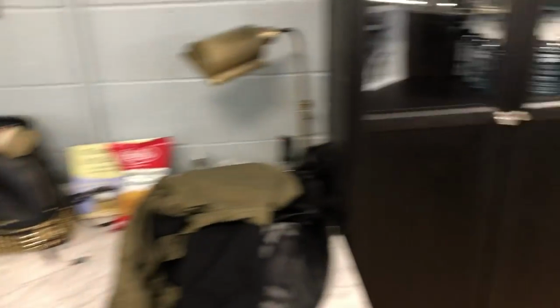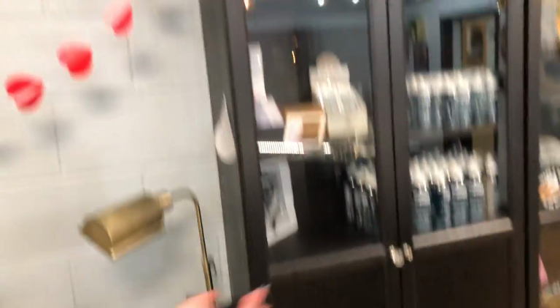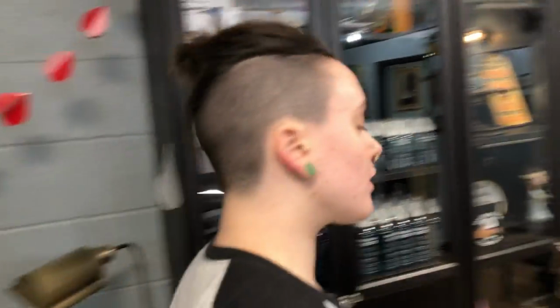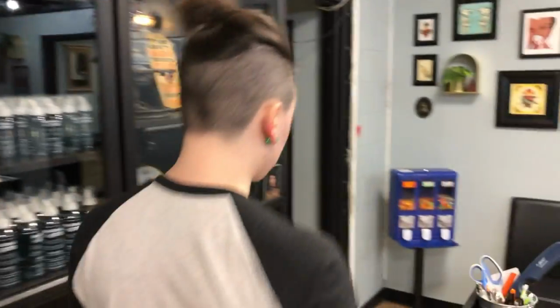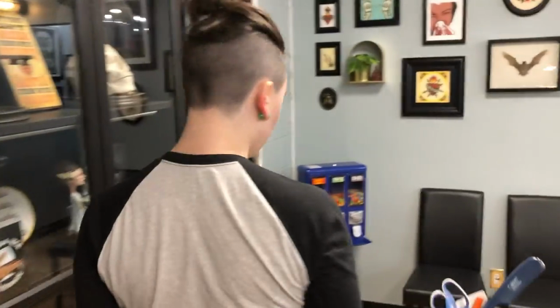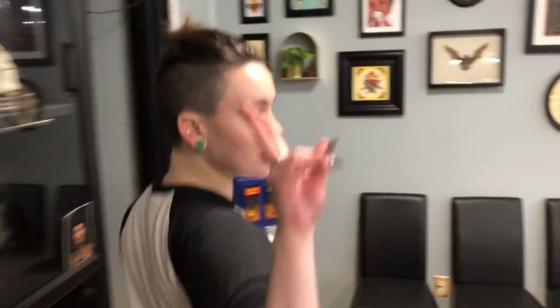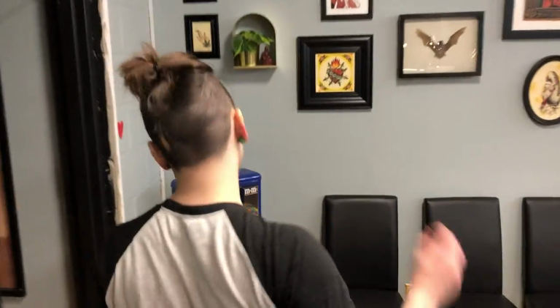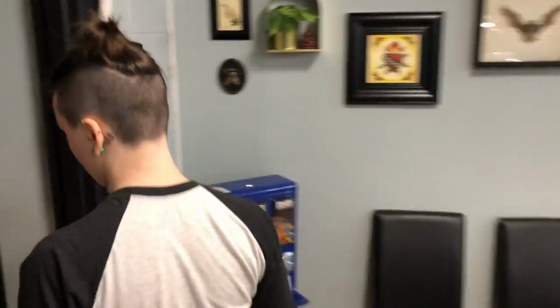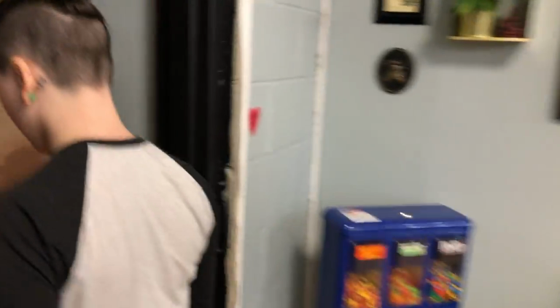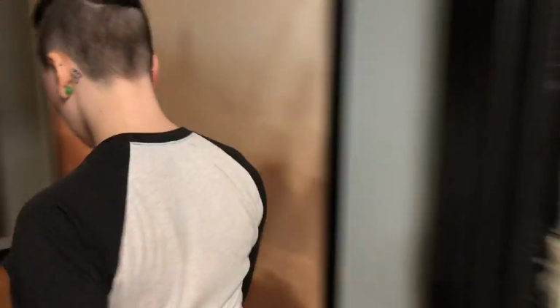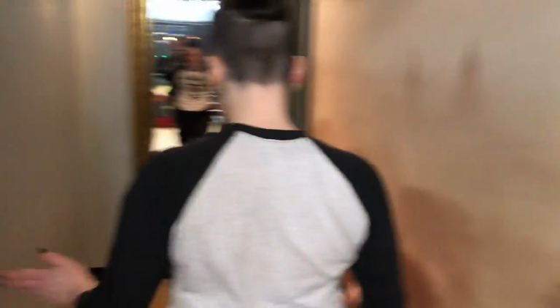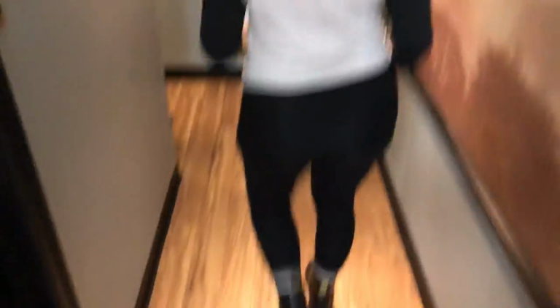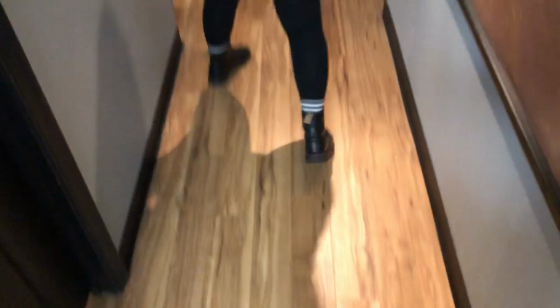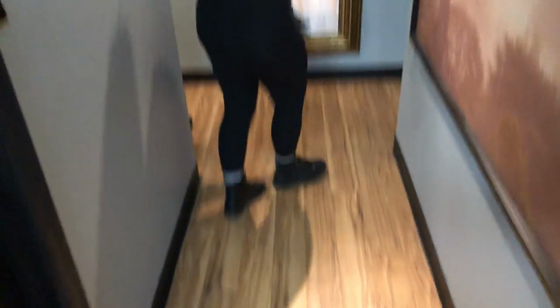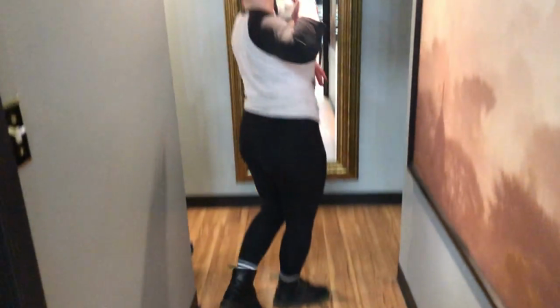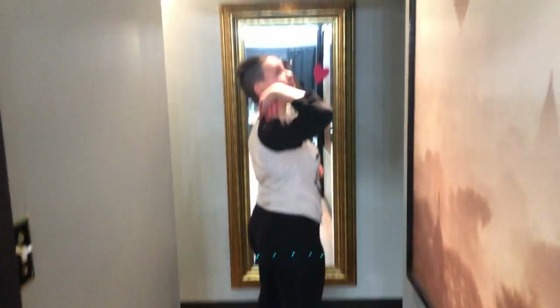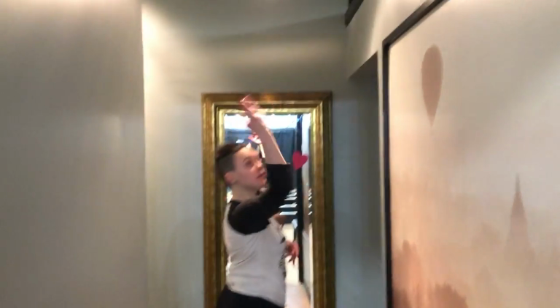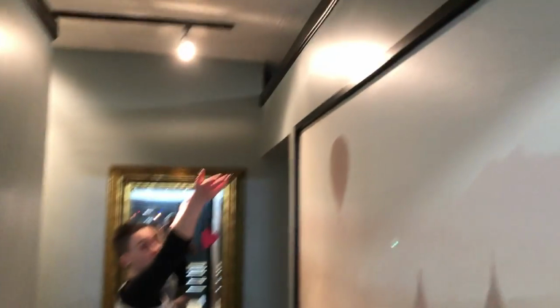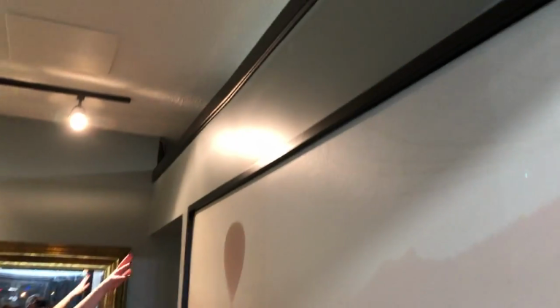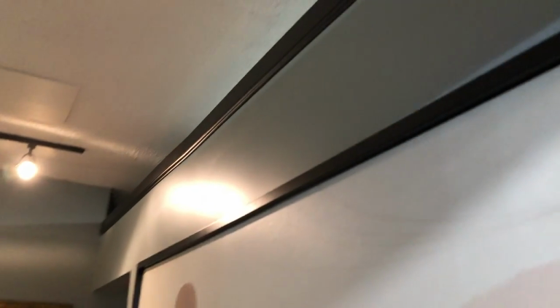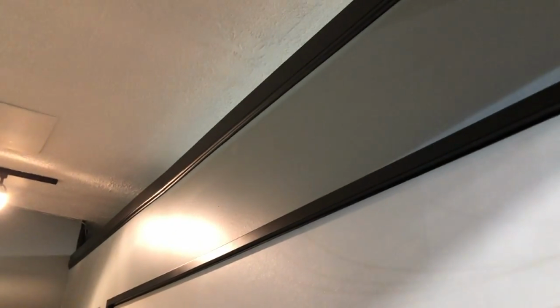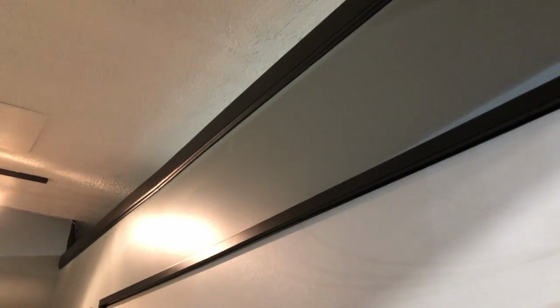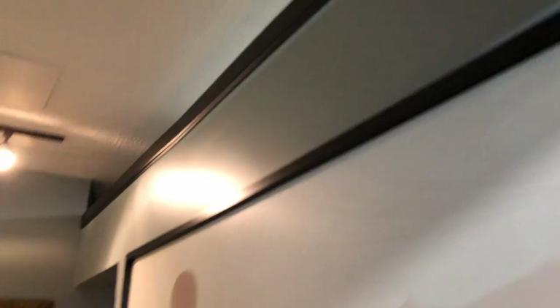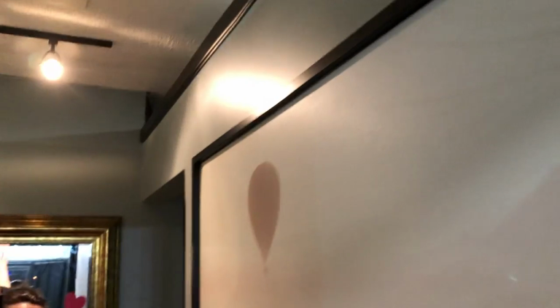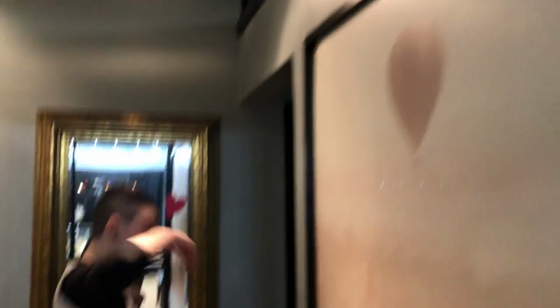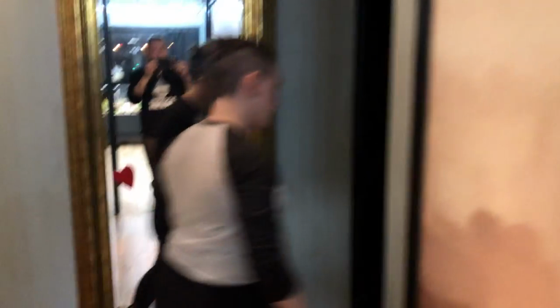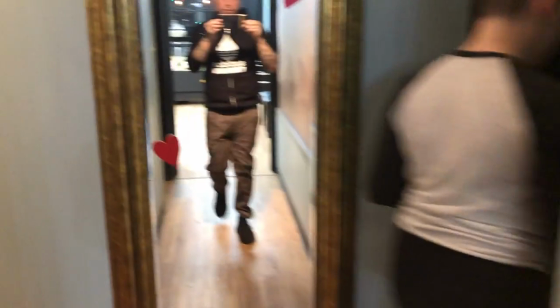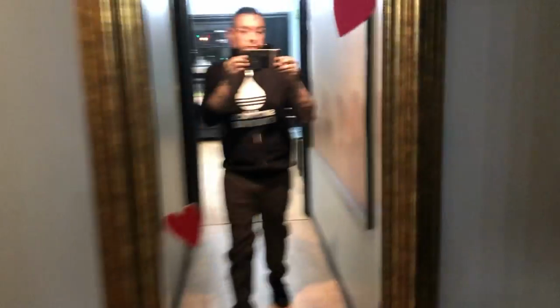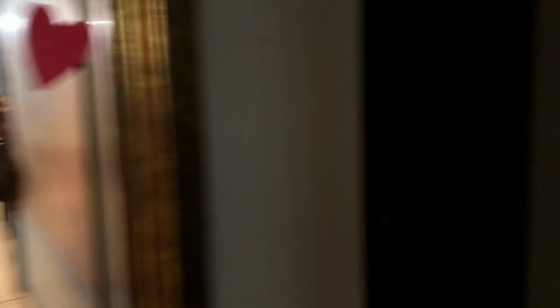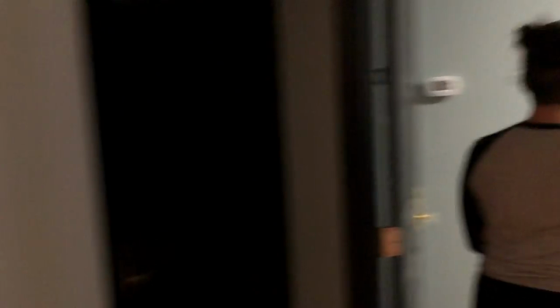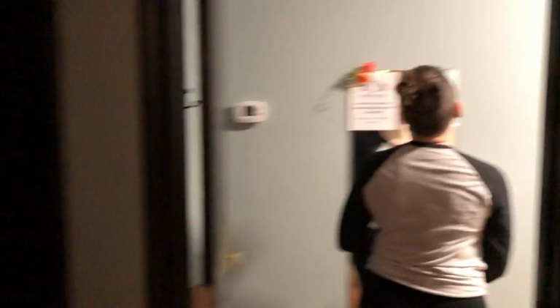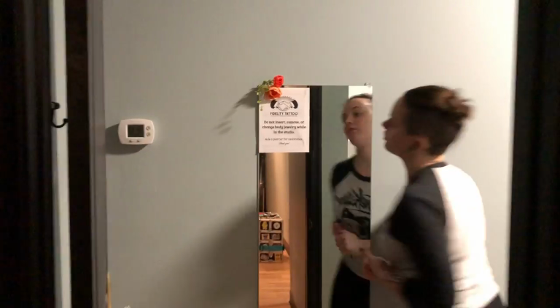Then we're going to come over here and go back to piercing room number two, which is also where our dreading room is. You can see the floors are non-porous all the way around the studio. The walls are eight feet high and the ceilings are nine feet high.